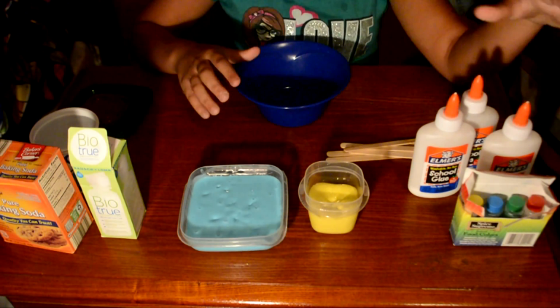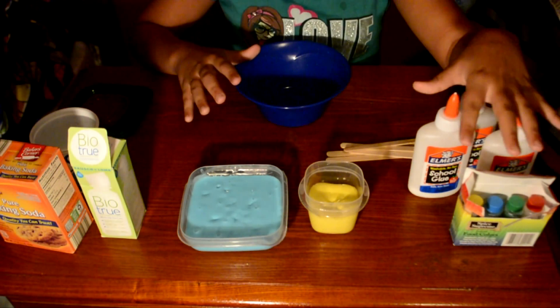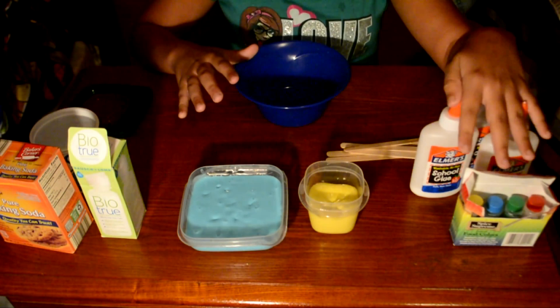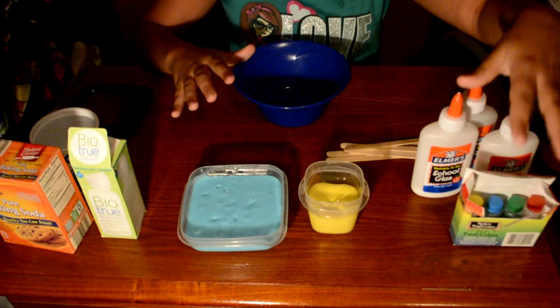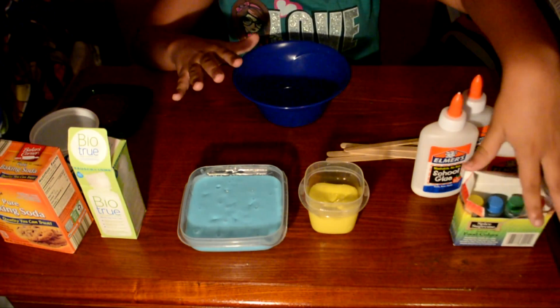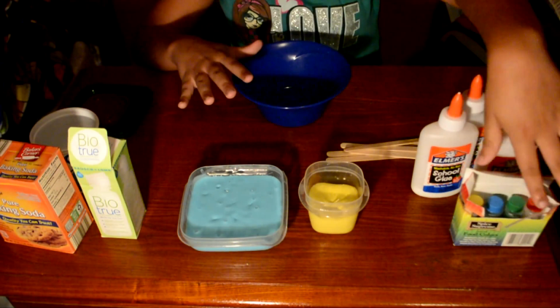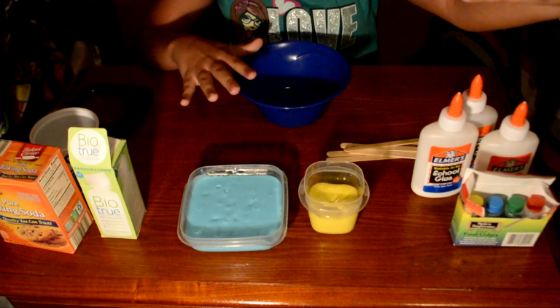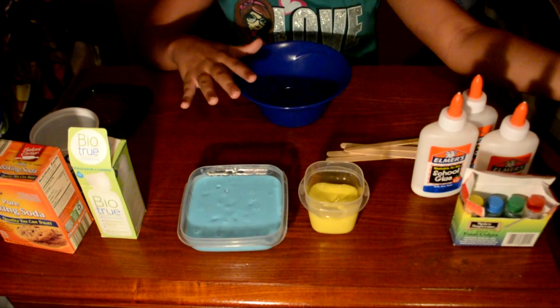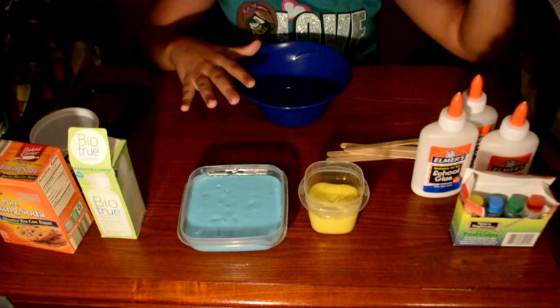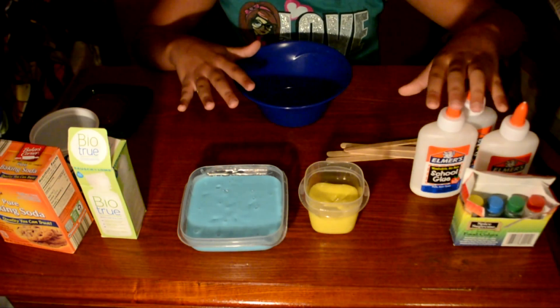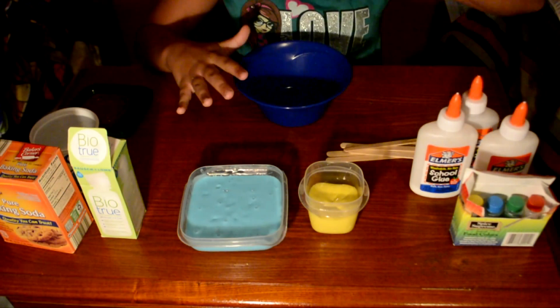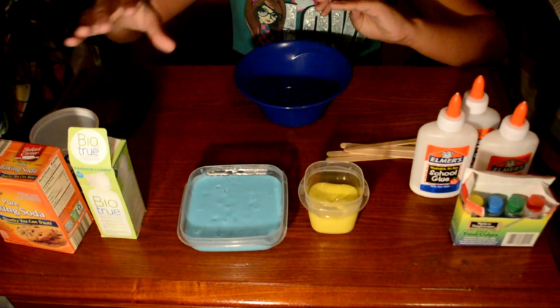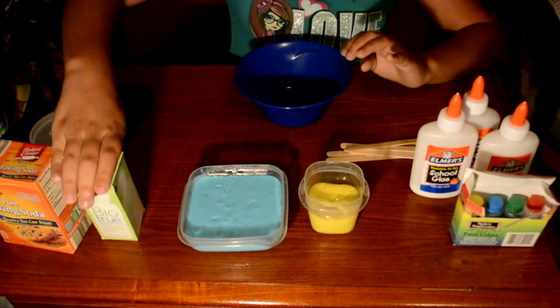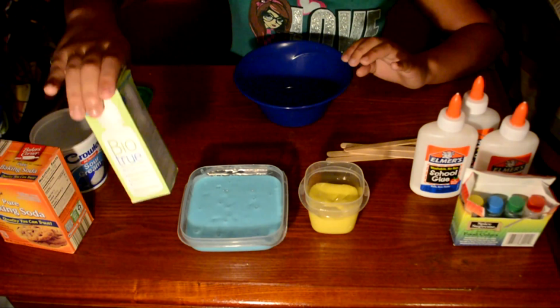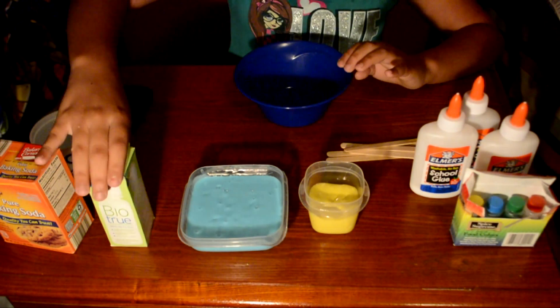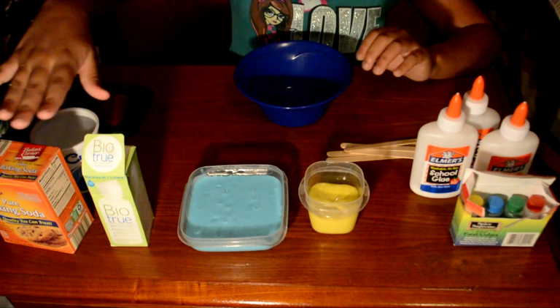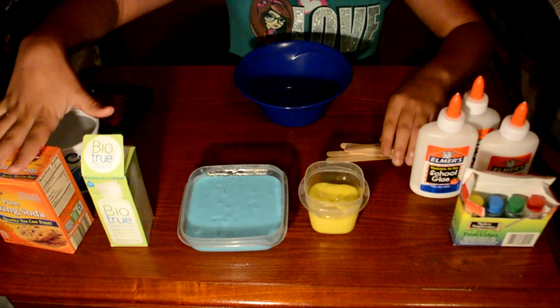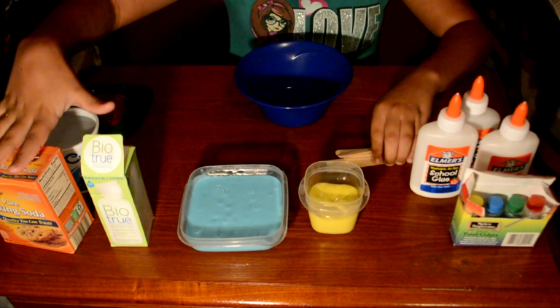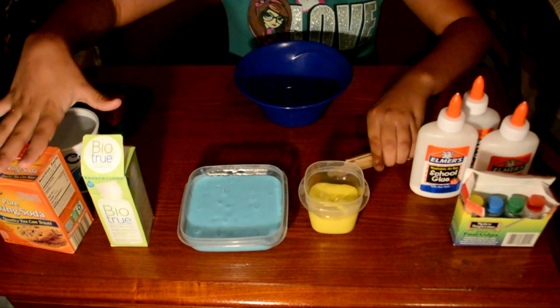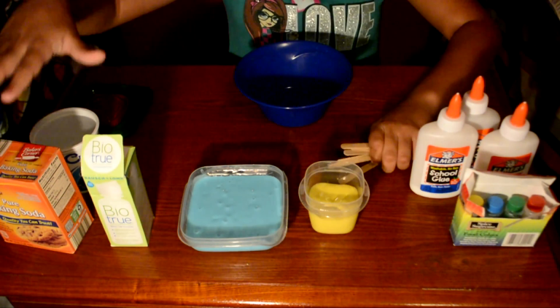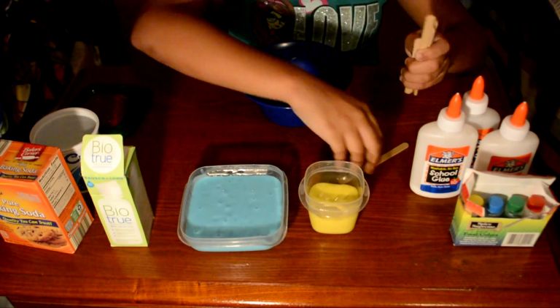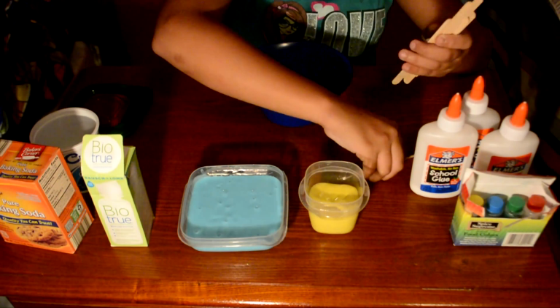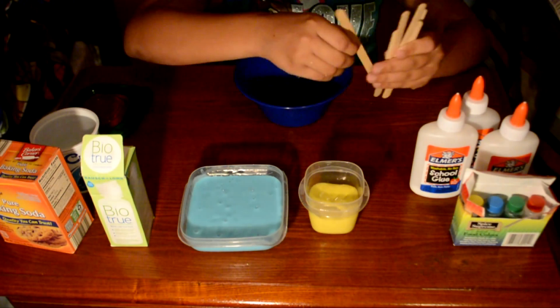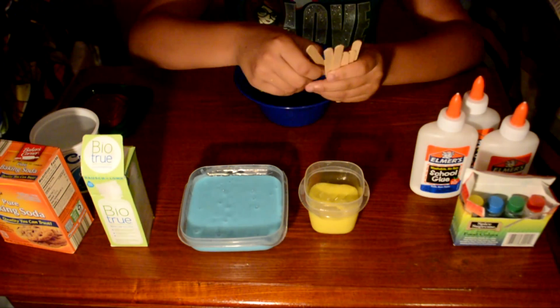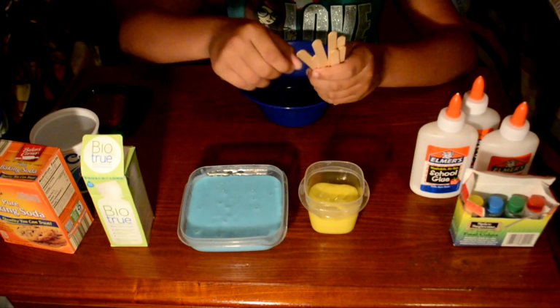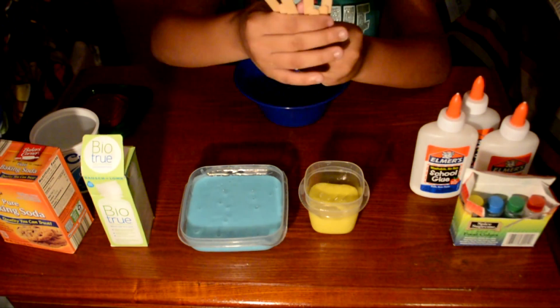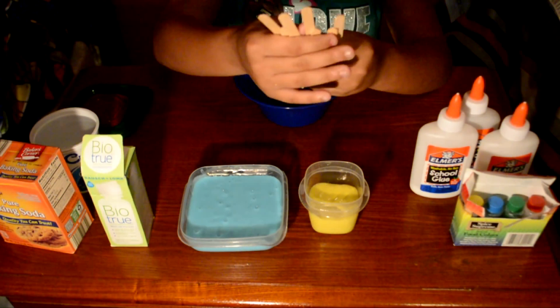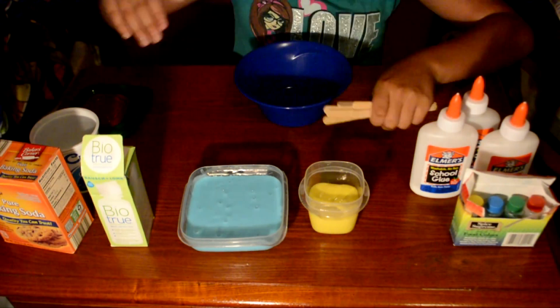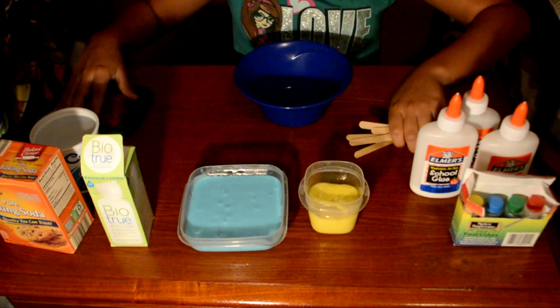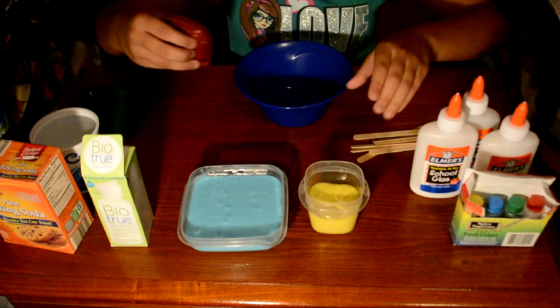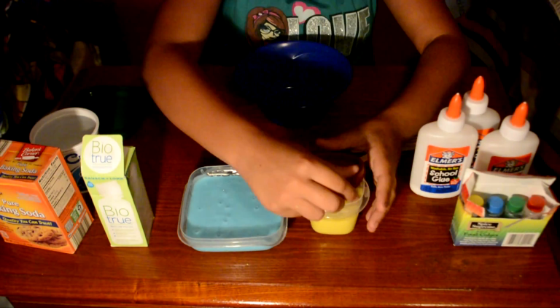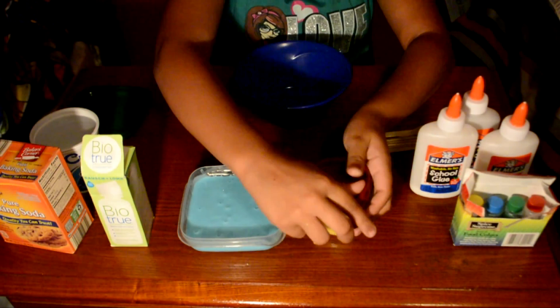What you're going to need is glue, food coloring (that's optional — you can leave it whatever color your glue is), contact lens solution, baking soda, and some mixing tools. I'm using popsicle sticks.